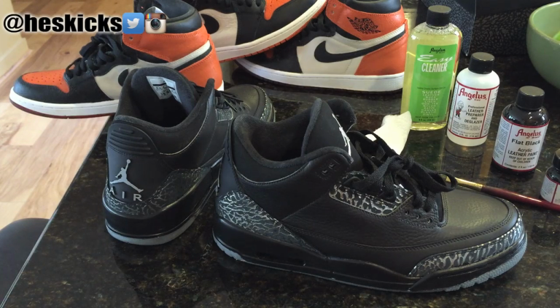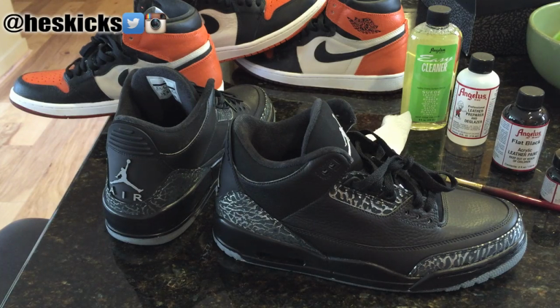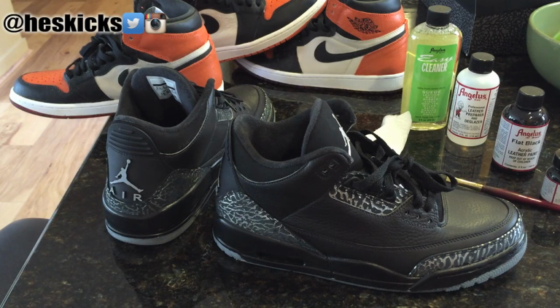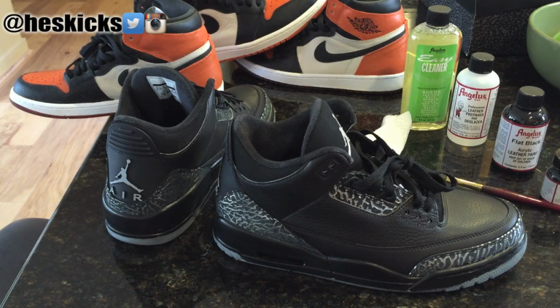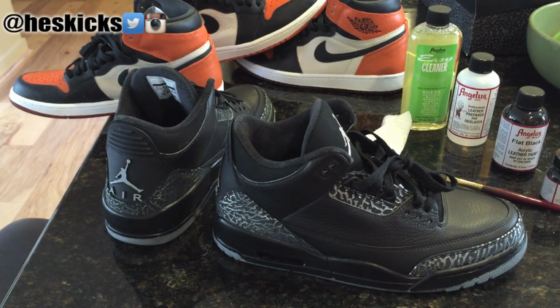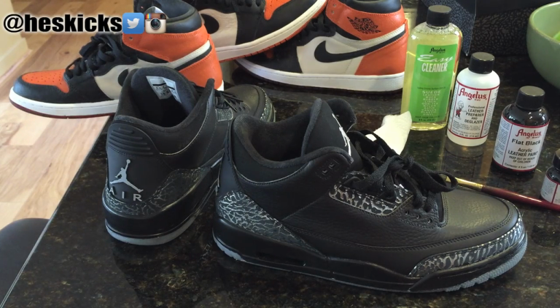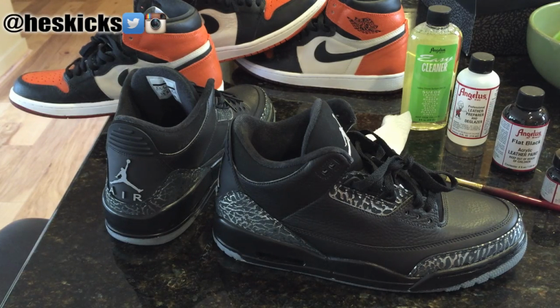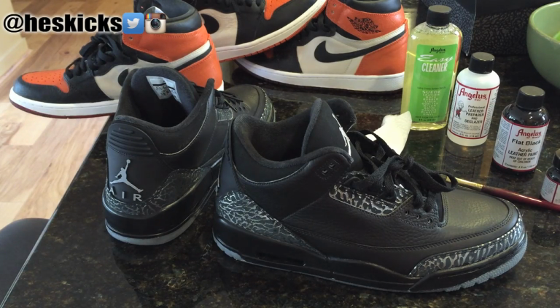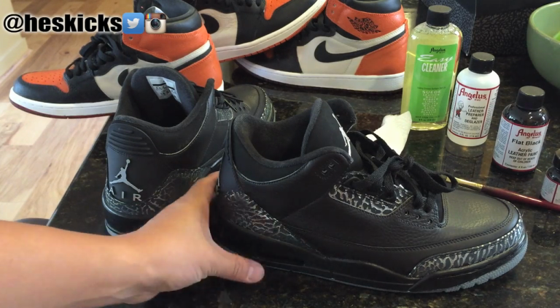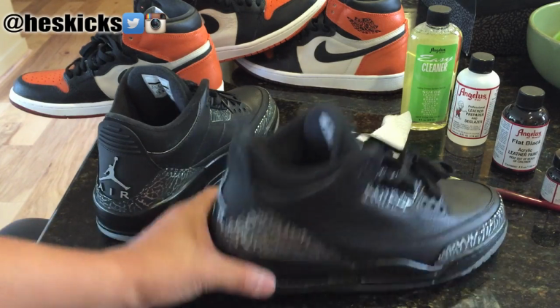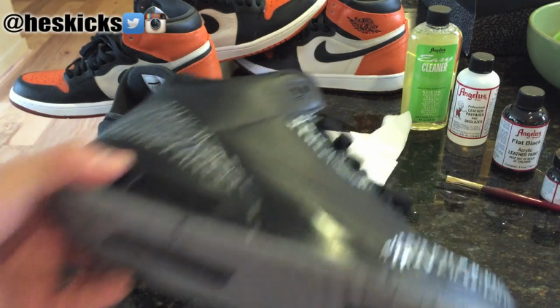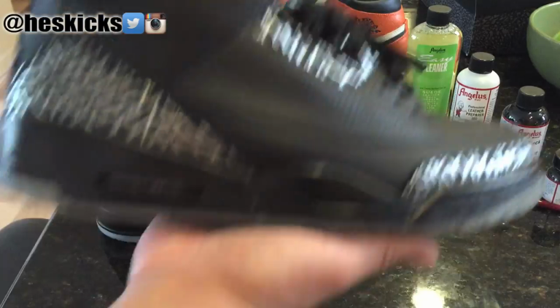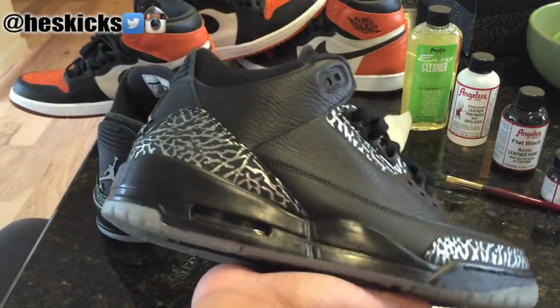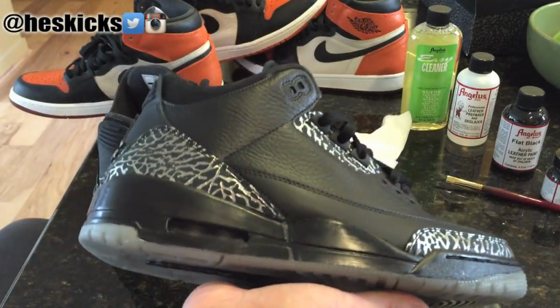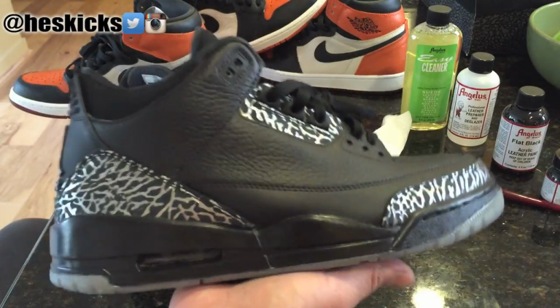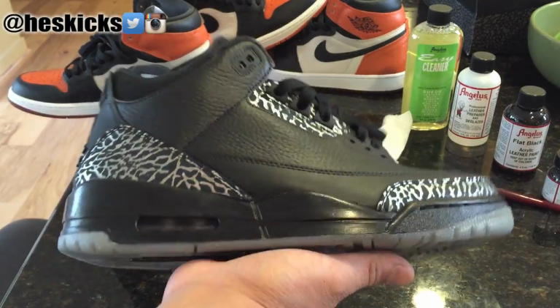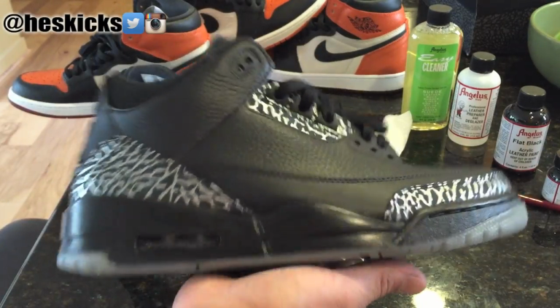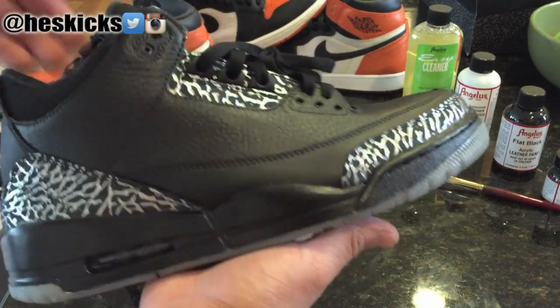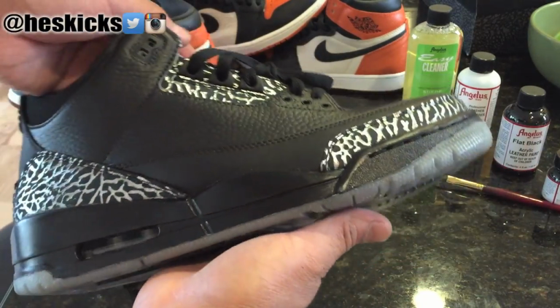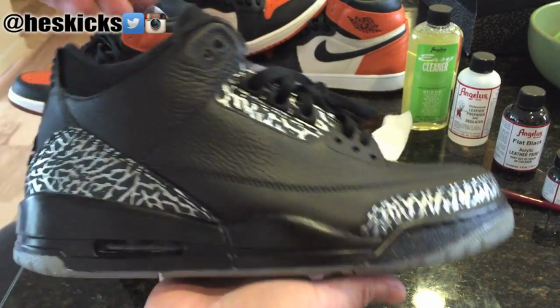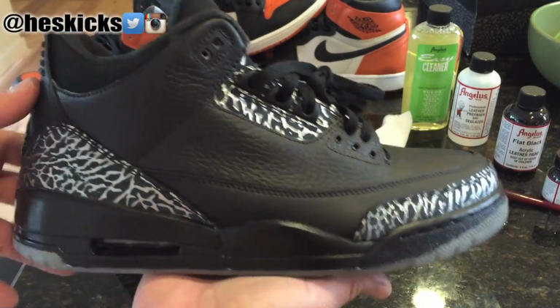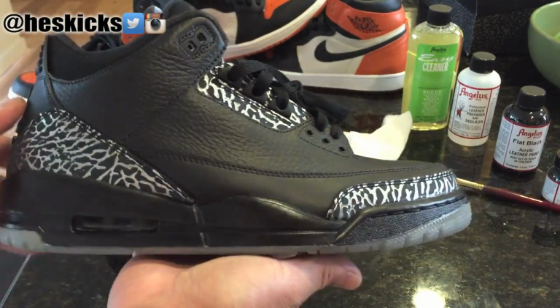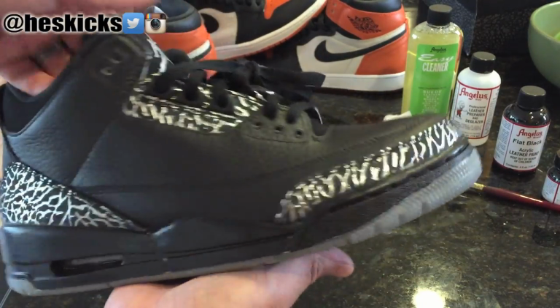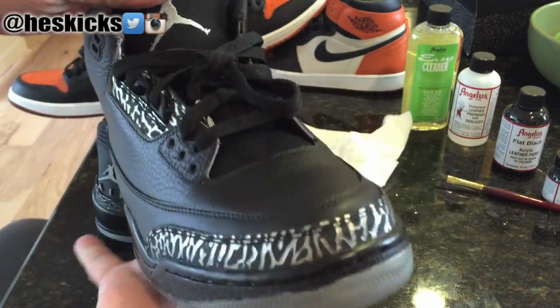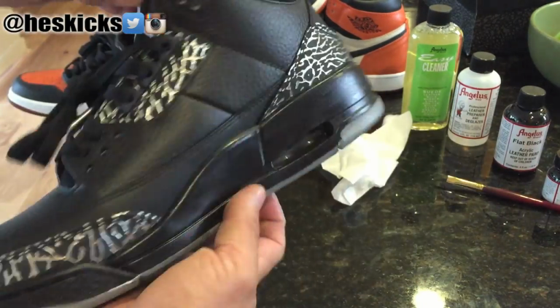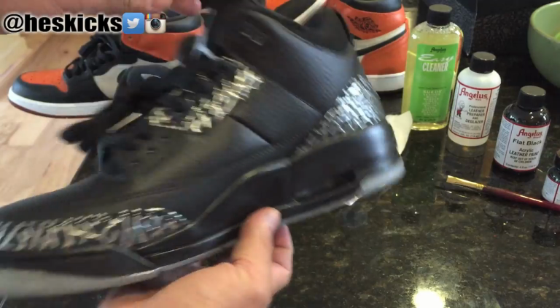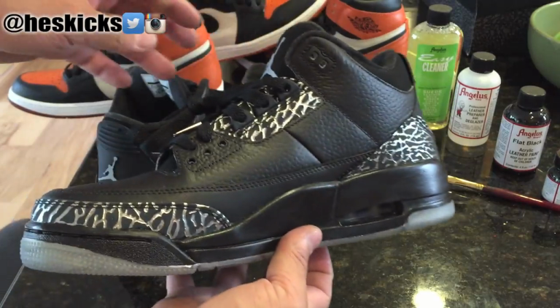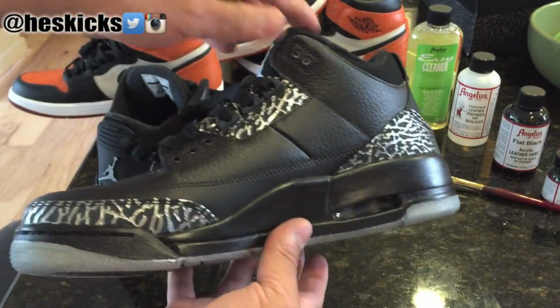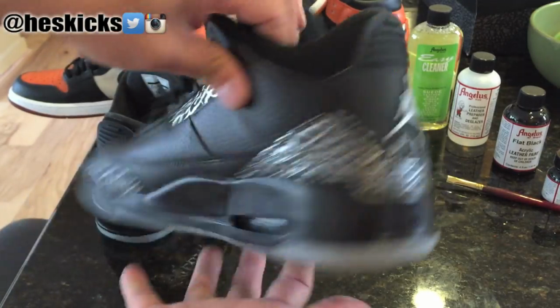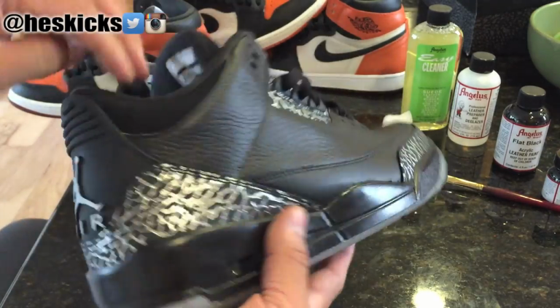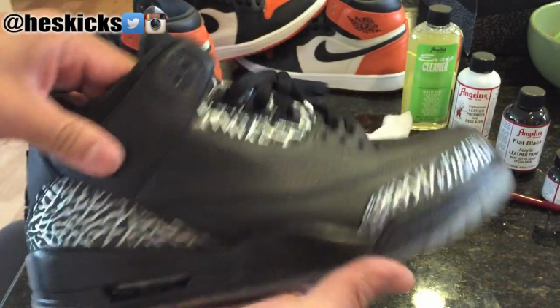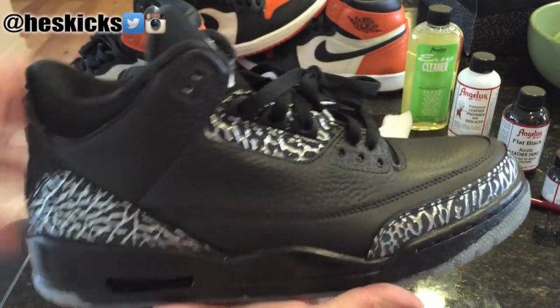Yo, what's going on guys? DJS here at CollectiveKicks.com. I wanted to bring you guys a video and show you guys a custom that I ended up making out of my Wolf Grey 3s. And basically I did a couple things to change up this sneaker right here. And I think it looks pretty good.